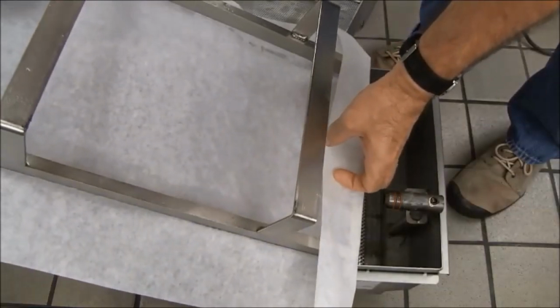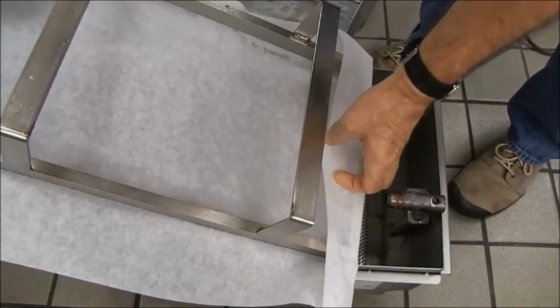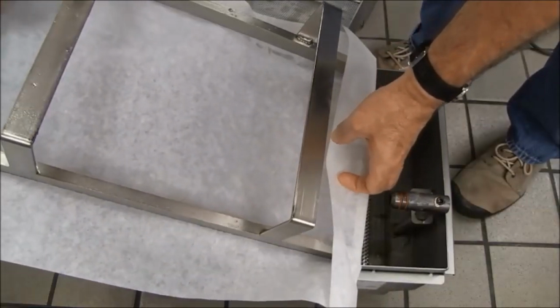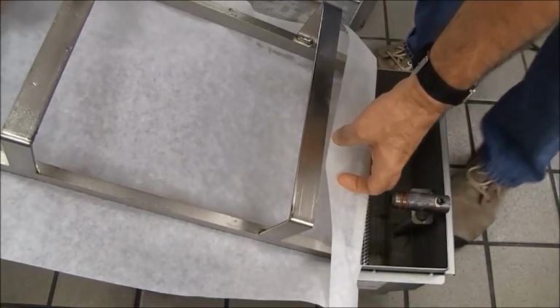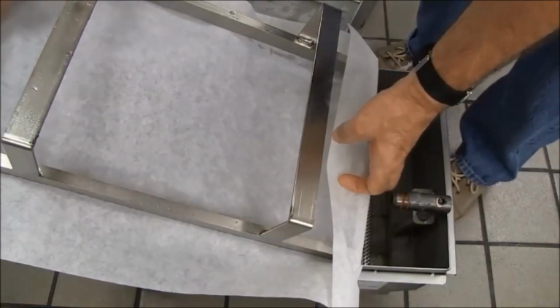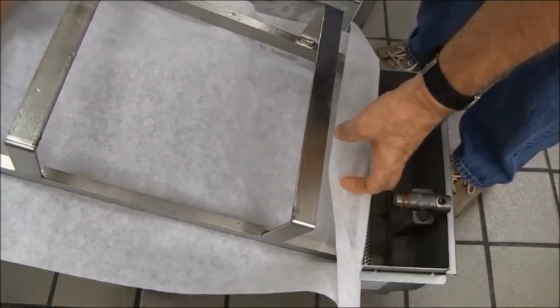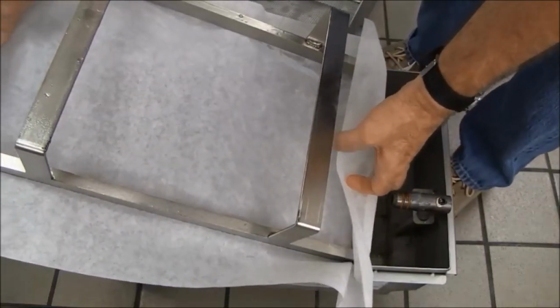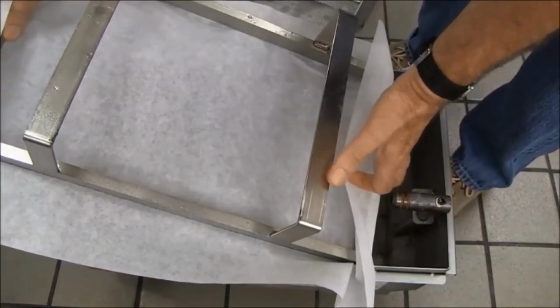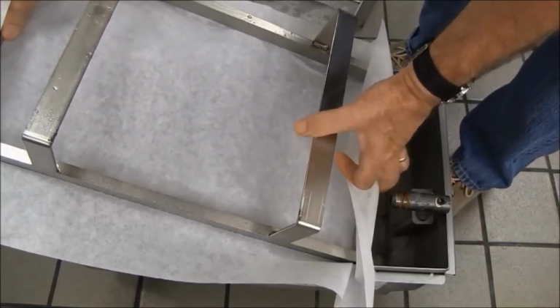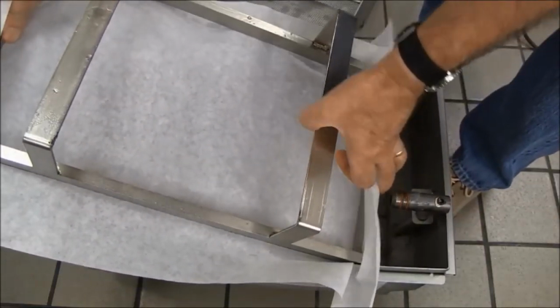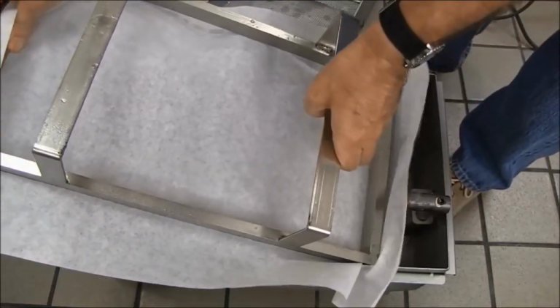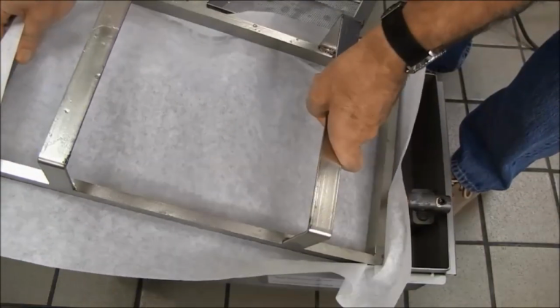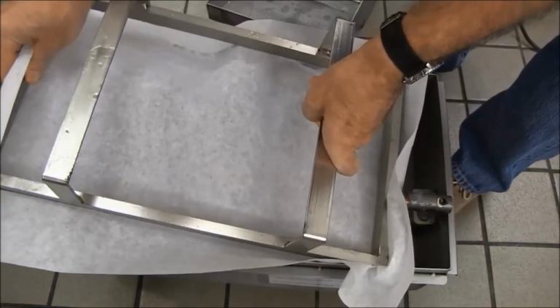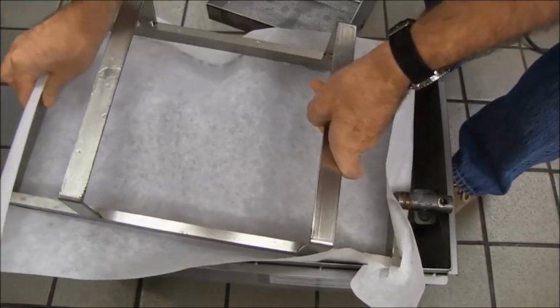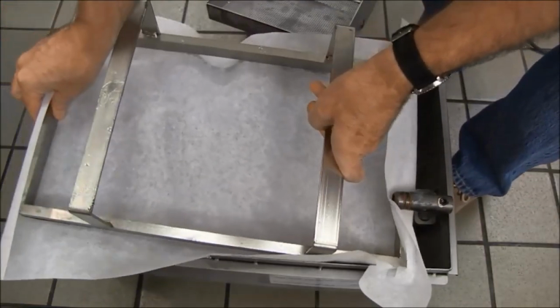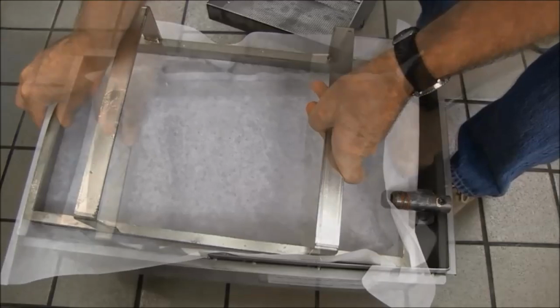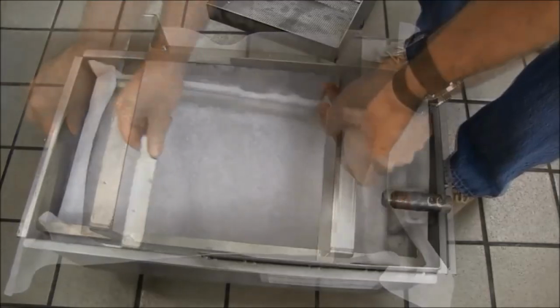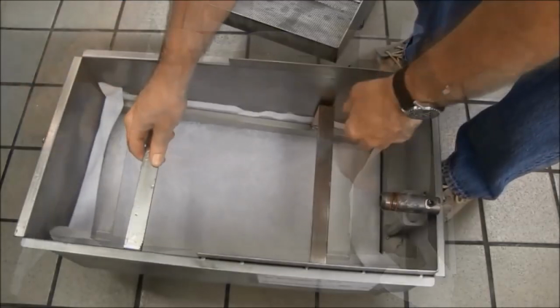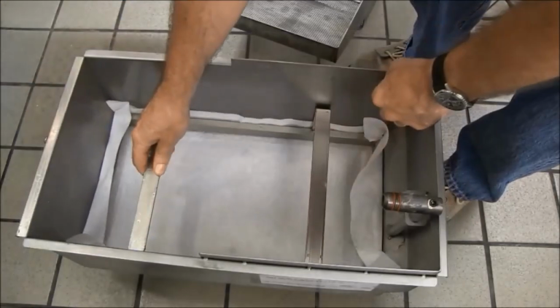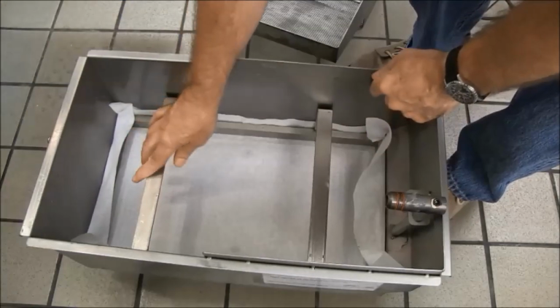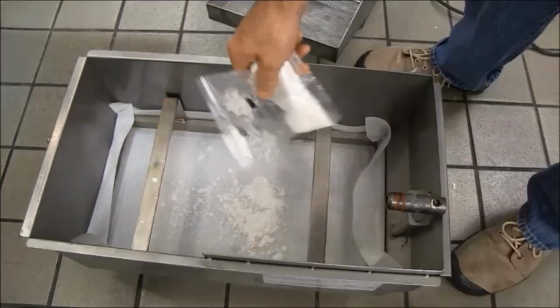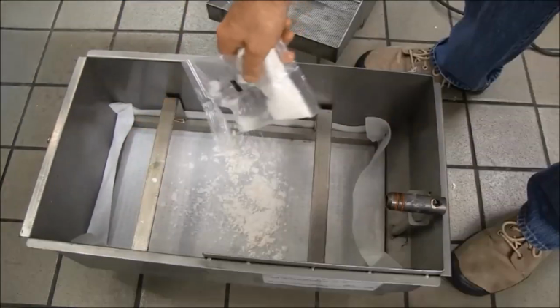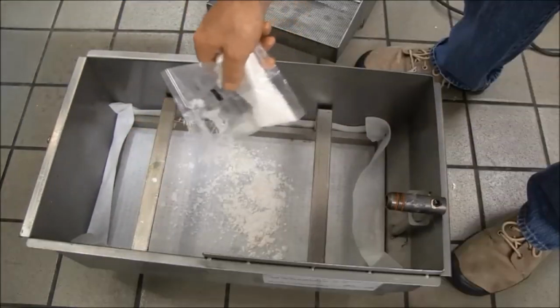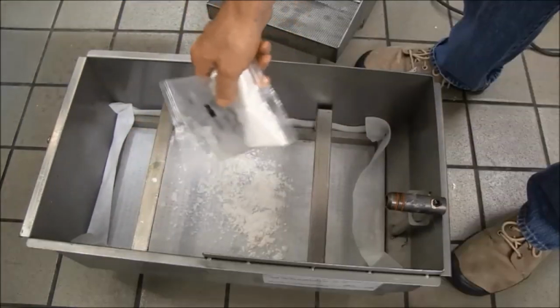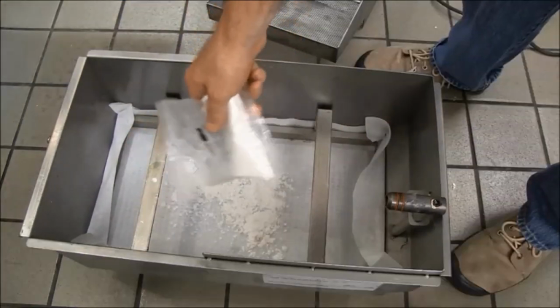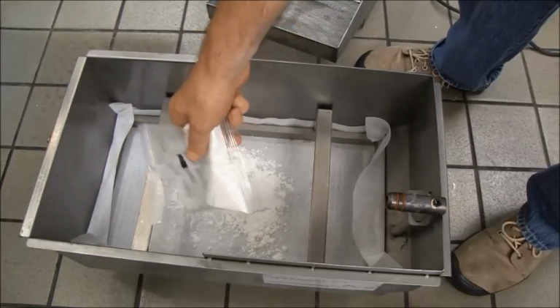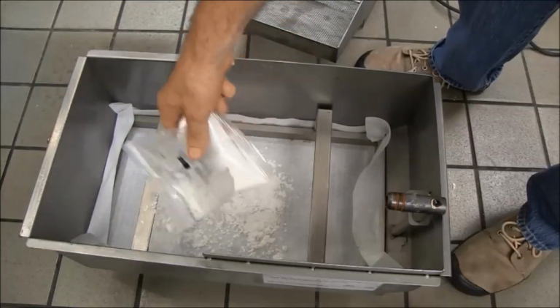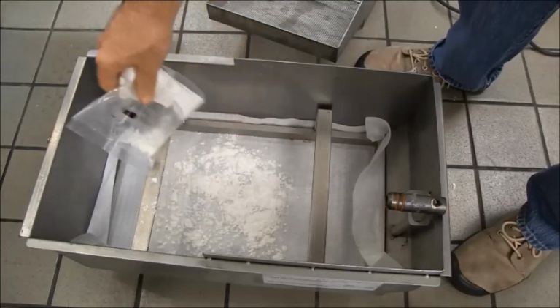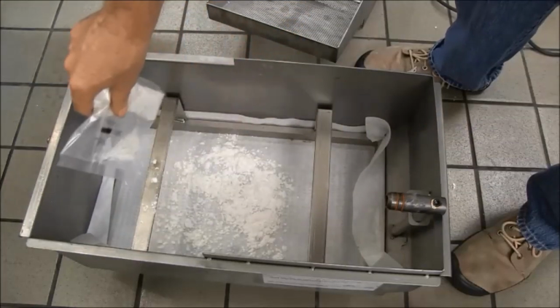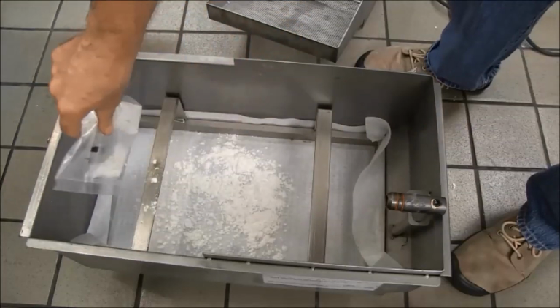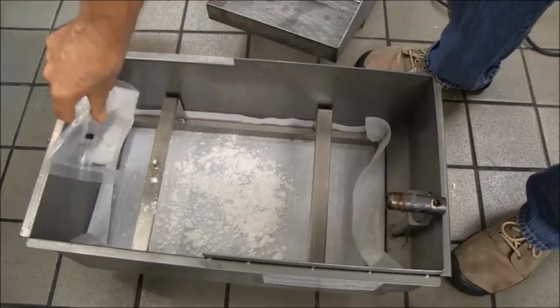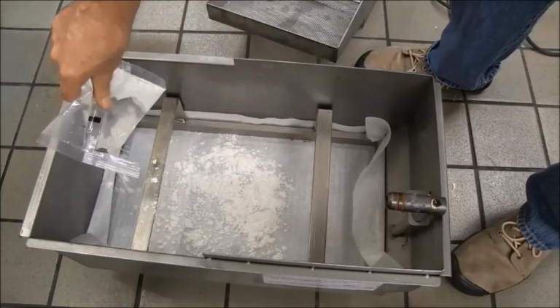Angle the filter paper and hold down ring under the filter pan's pickup tube and lower it into the pan, ensuring the excess filter paper rides up on the side of the pan.